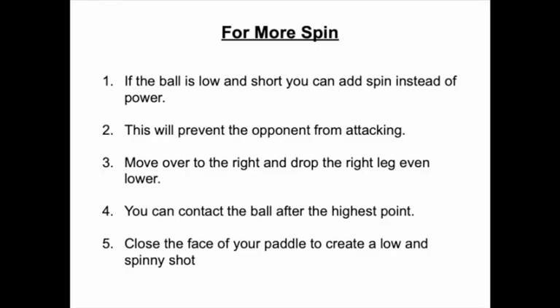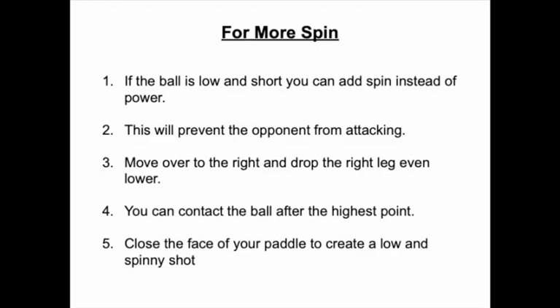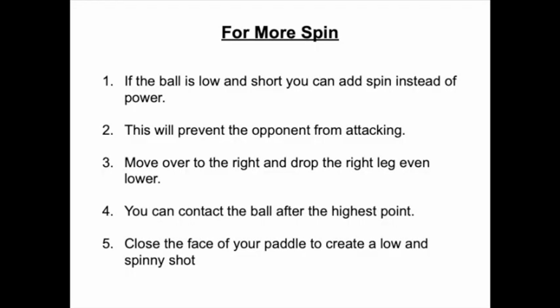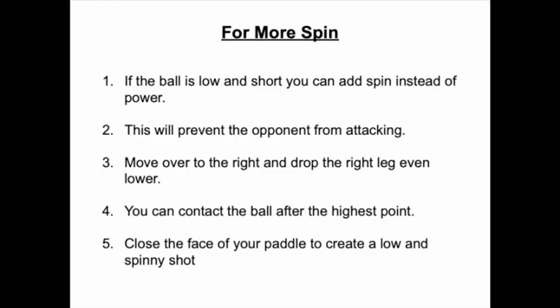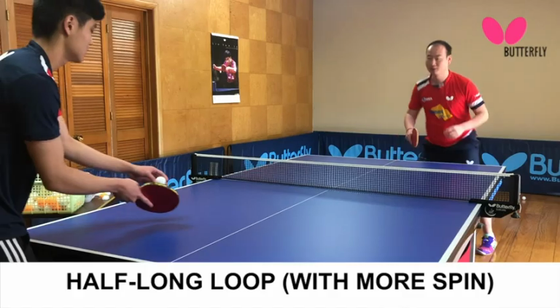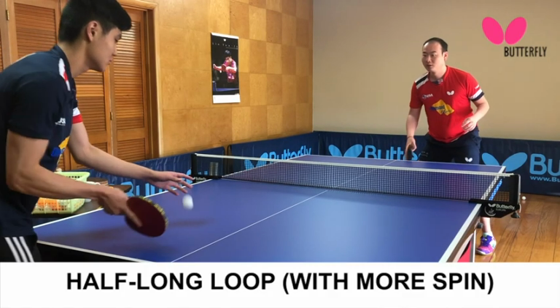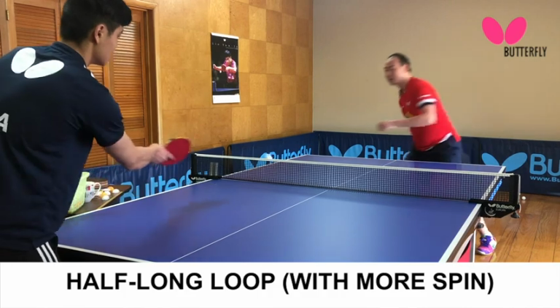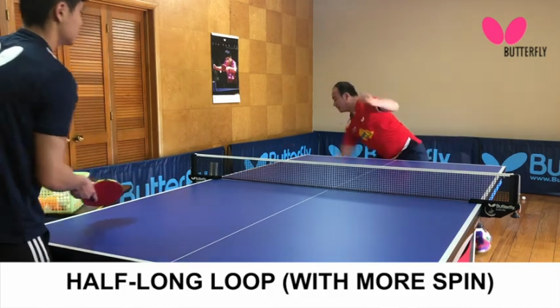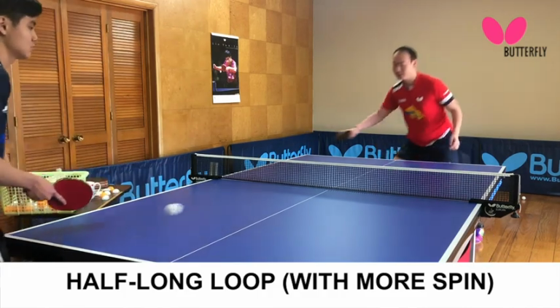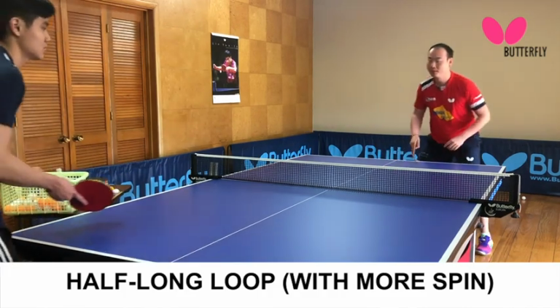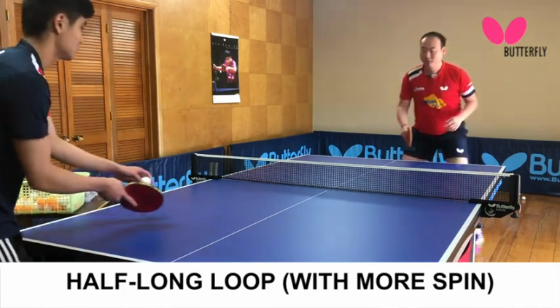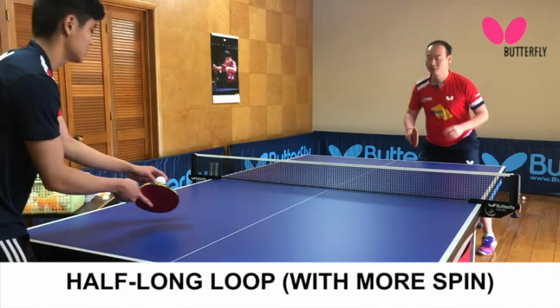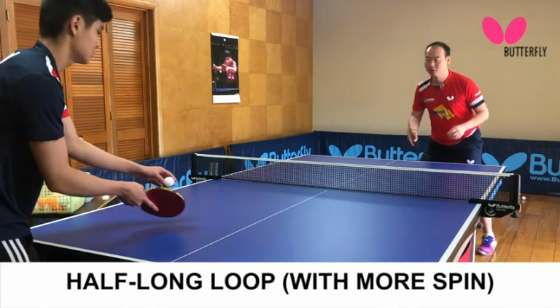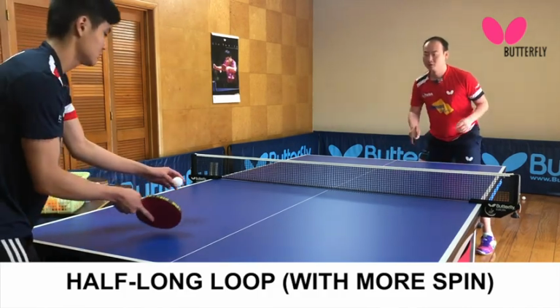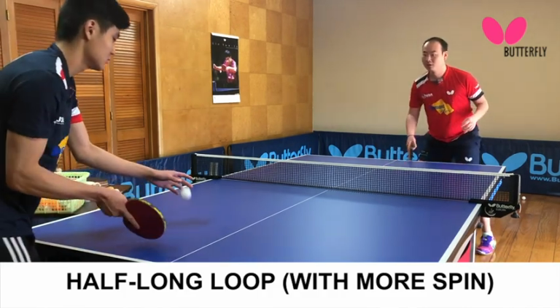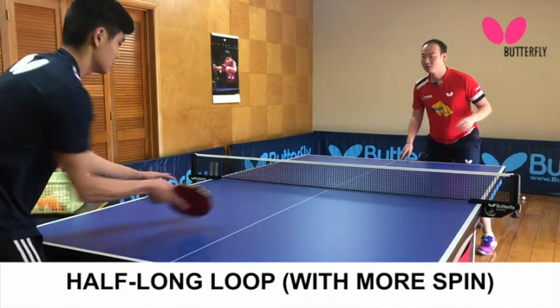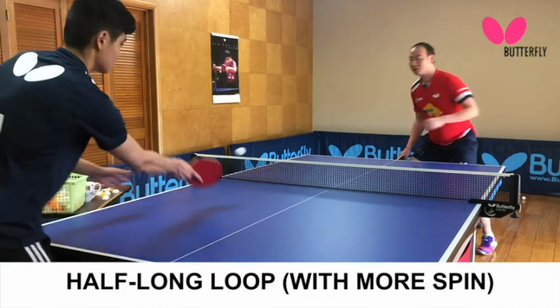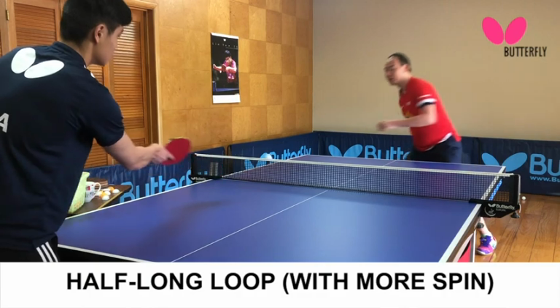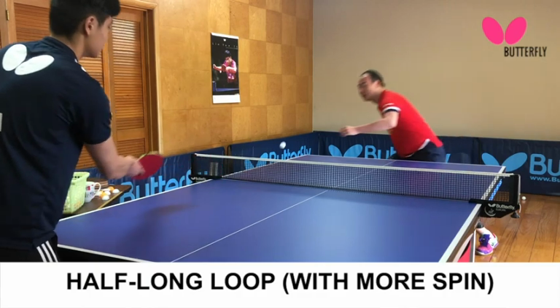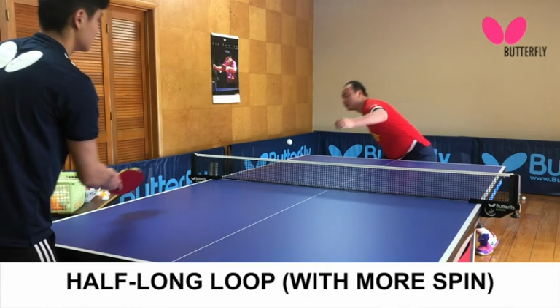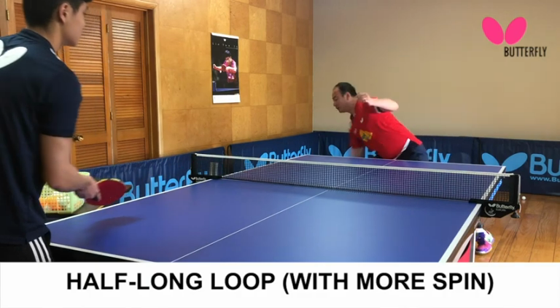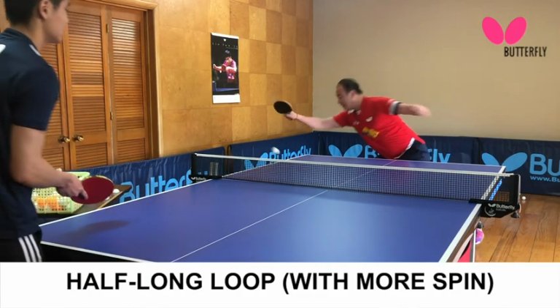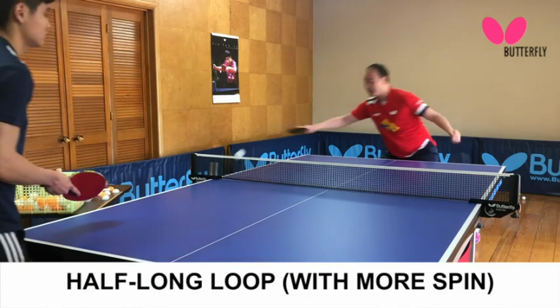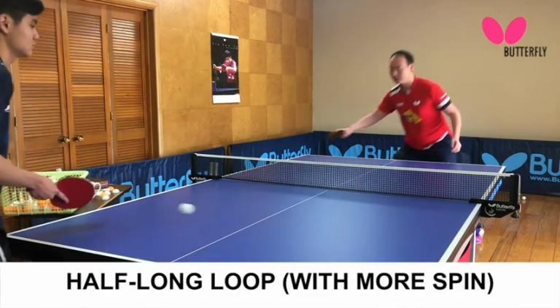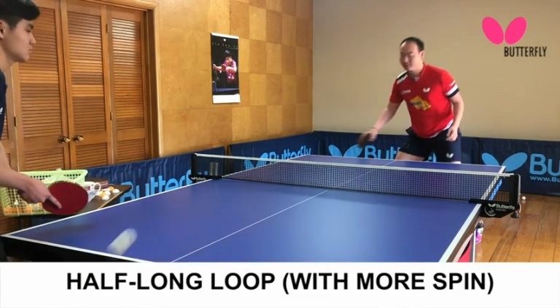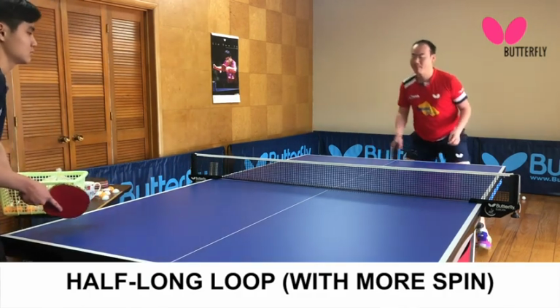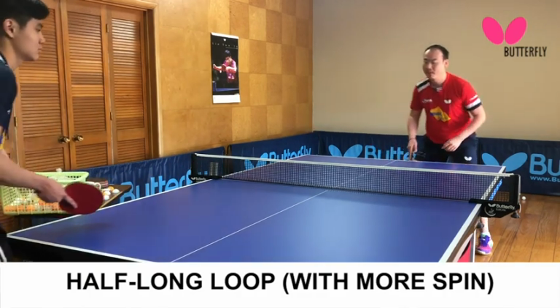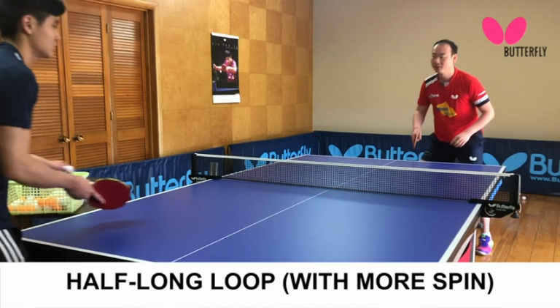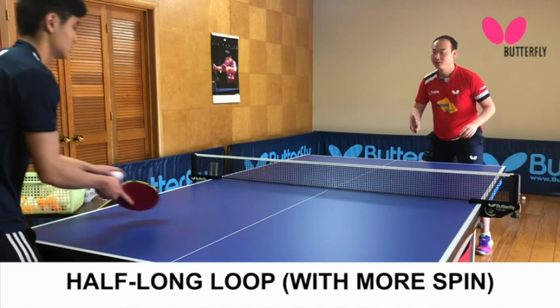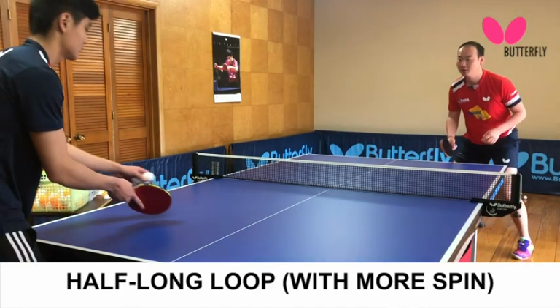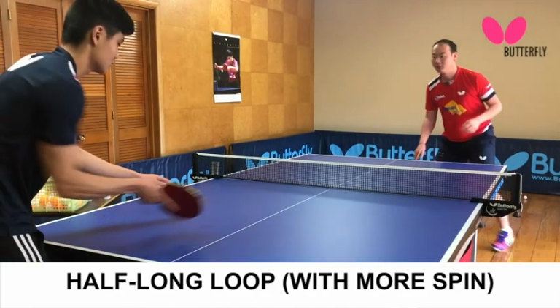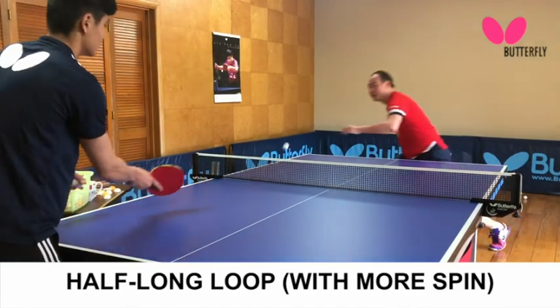If the ball is low and short, you can add spin instead of power. This will prevent the opponent from attacking. Move over to the right and drop the right leg even lower.